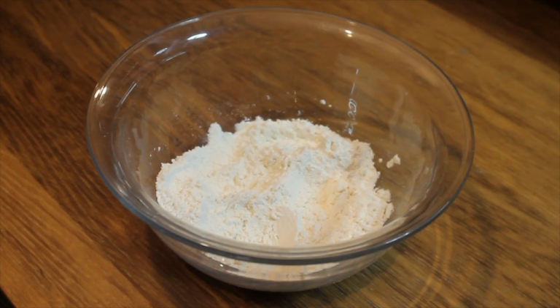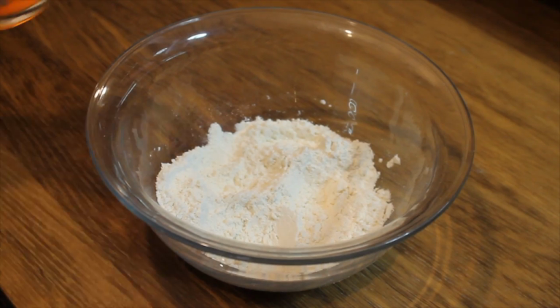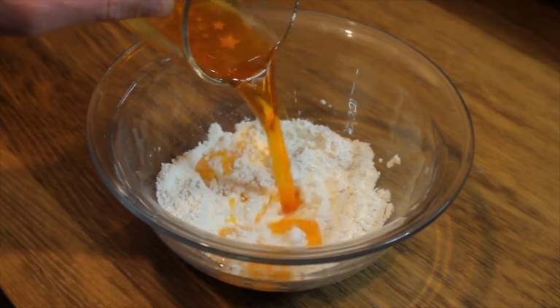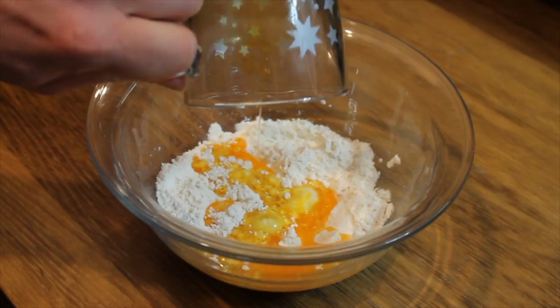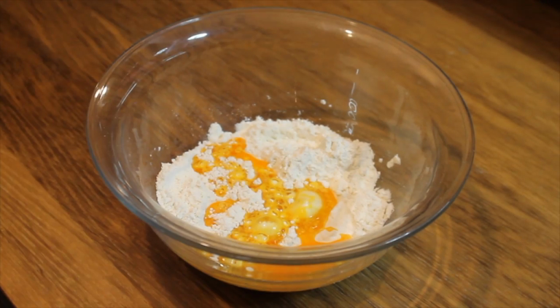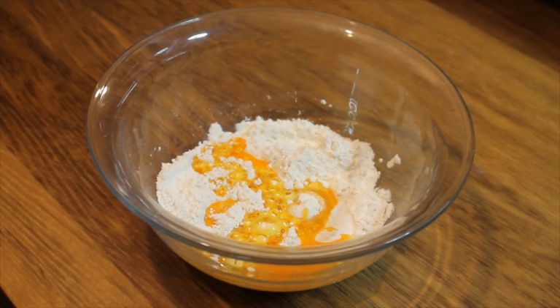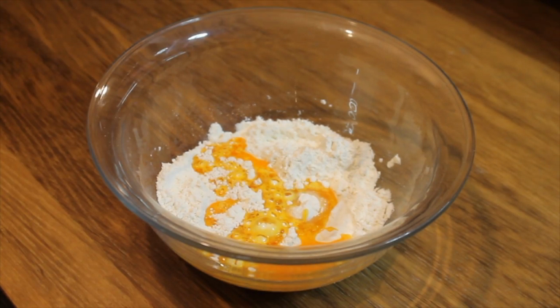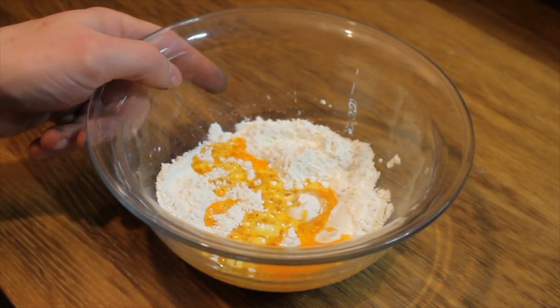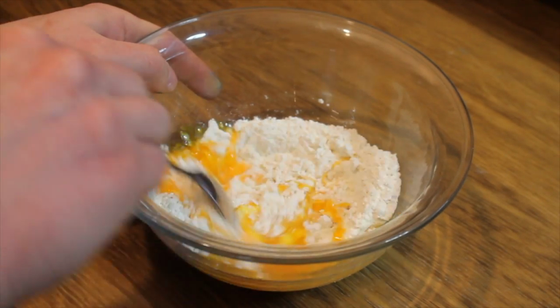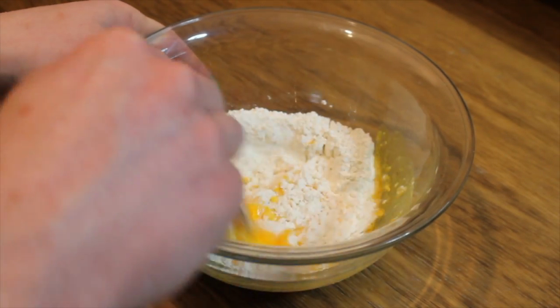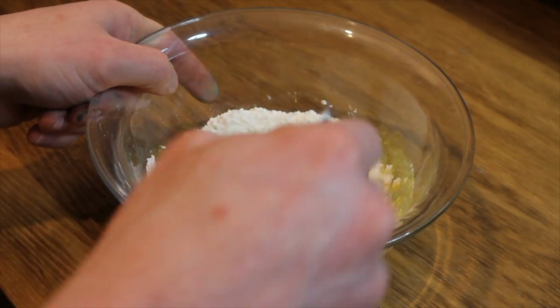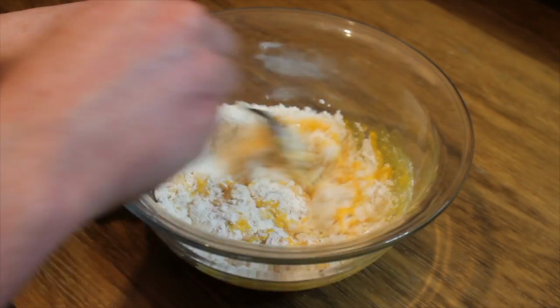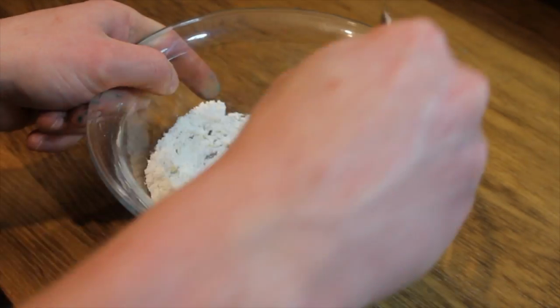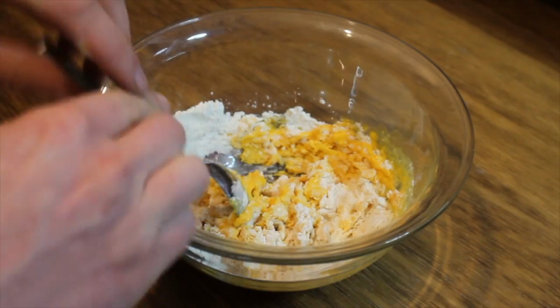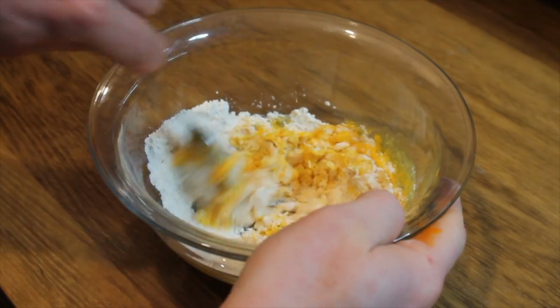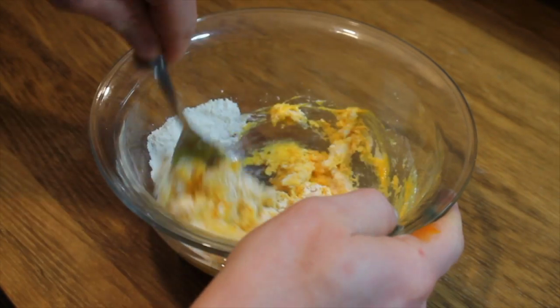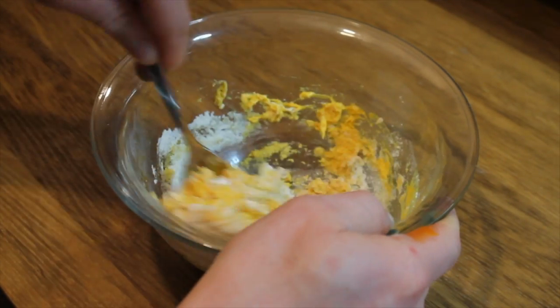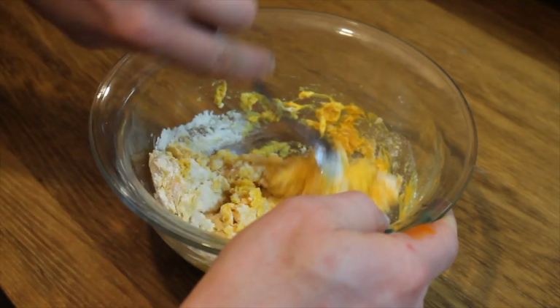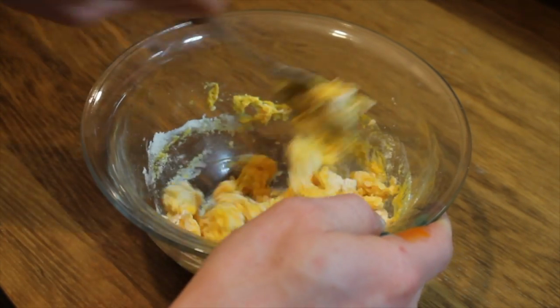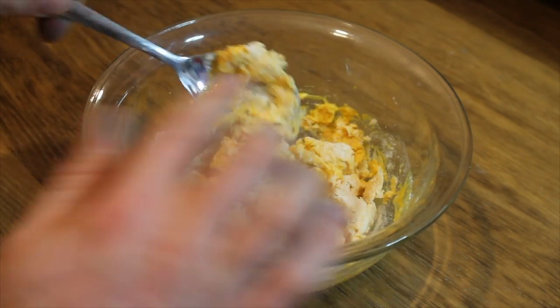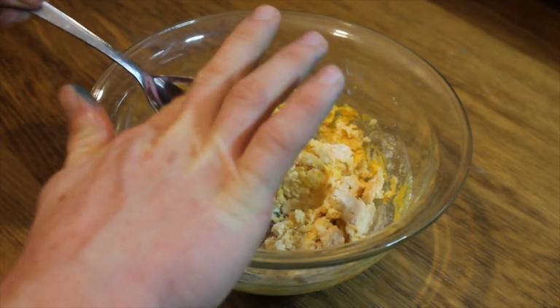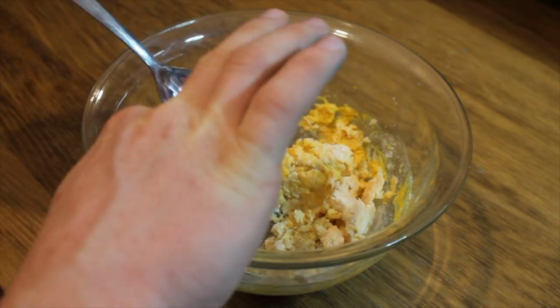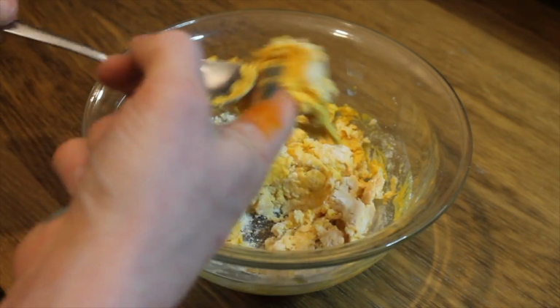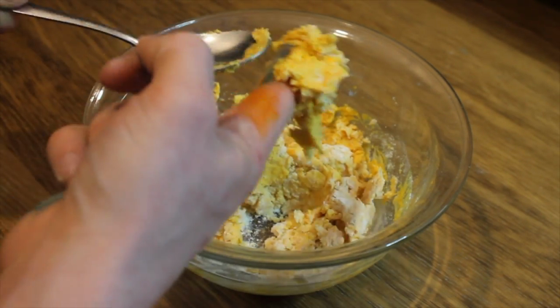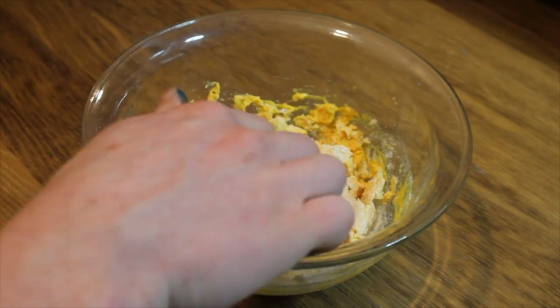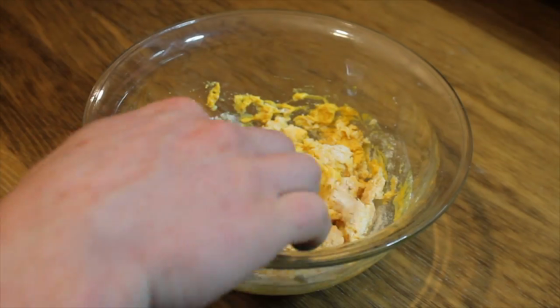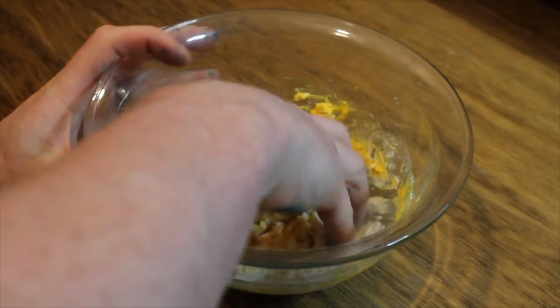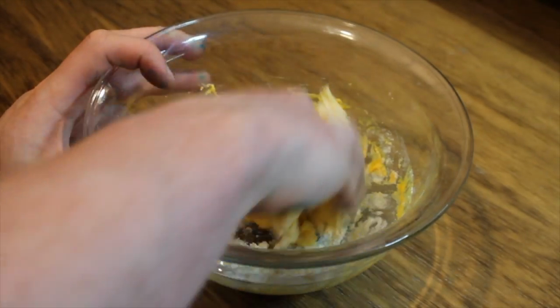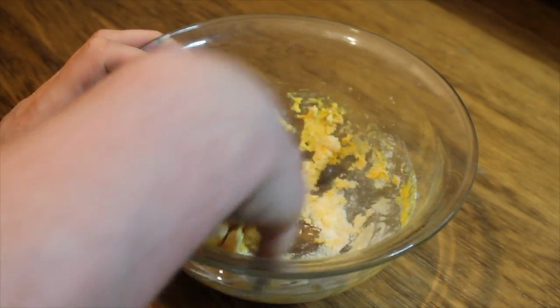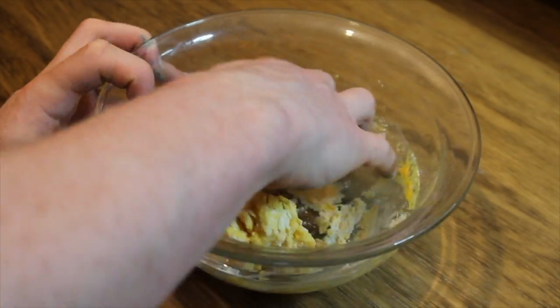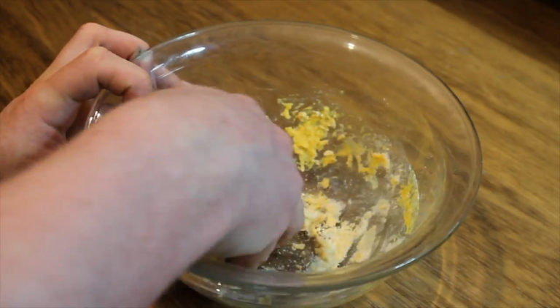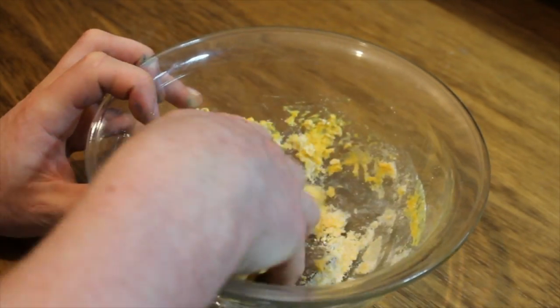Now add the mixture to the flour and salt. Mix this all together. When it gets hard to mix with a spoon, use your hands. Don't be afraid to get messy.